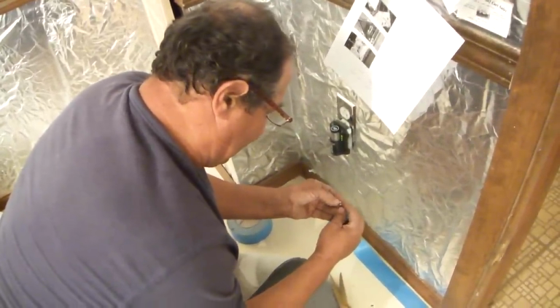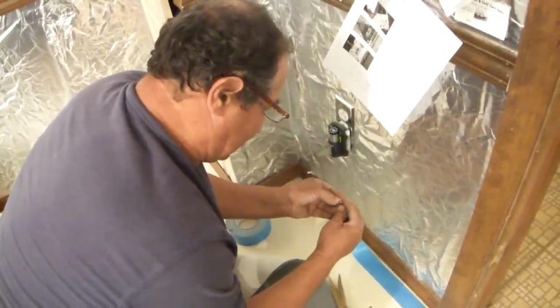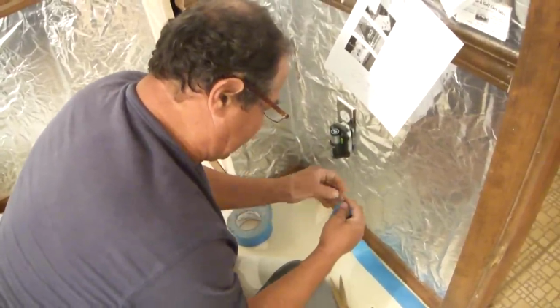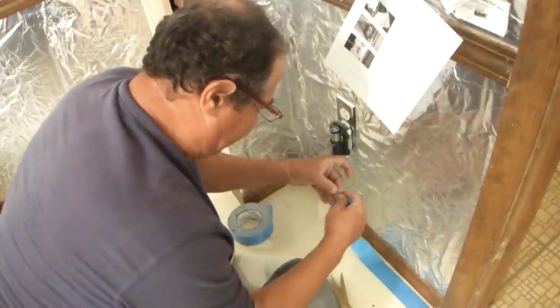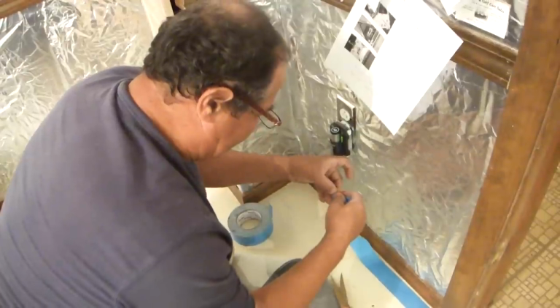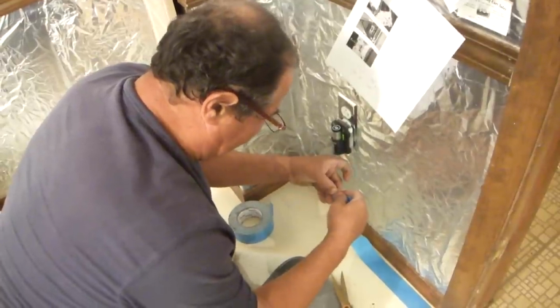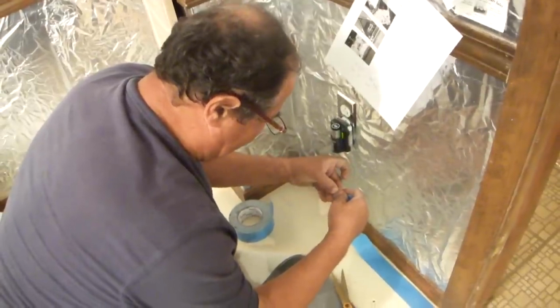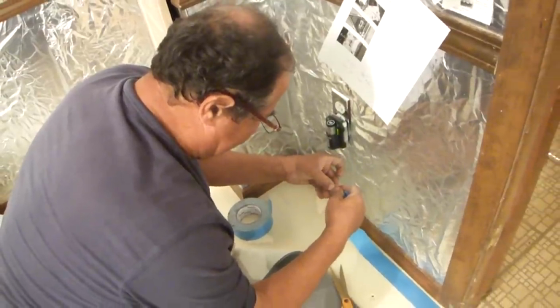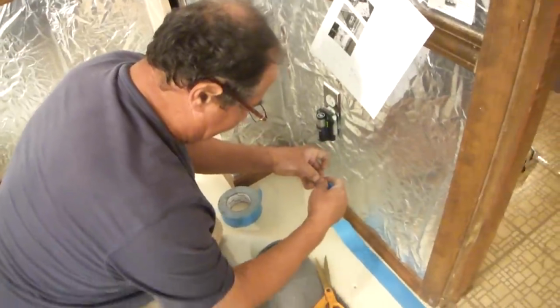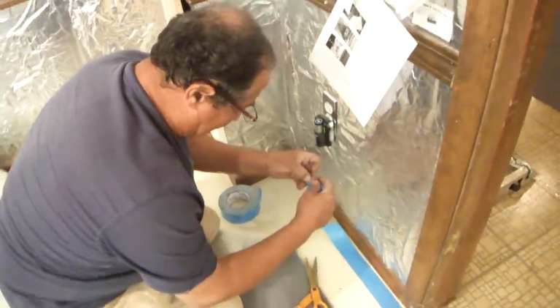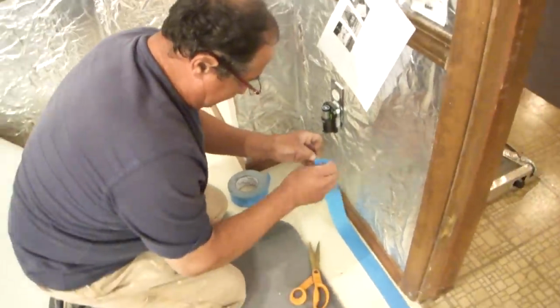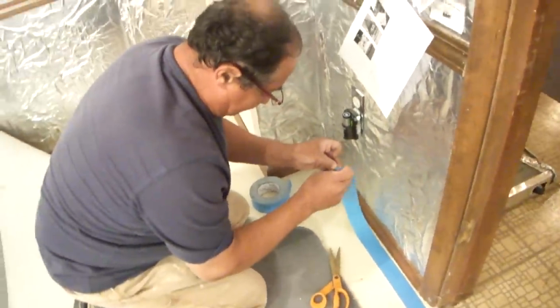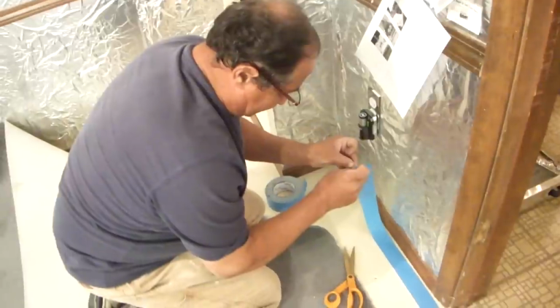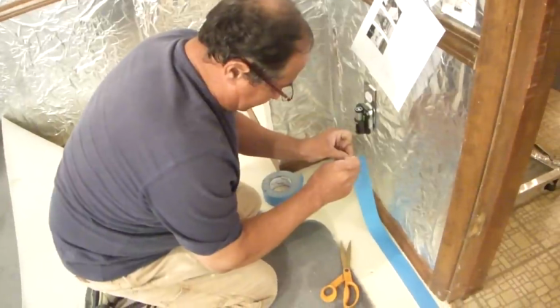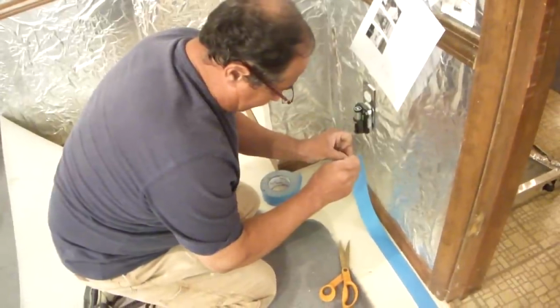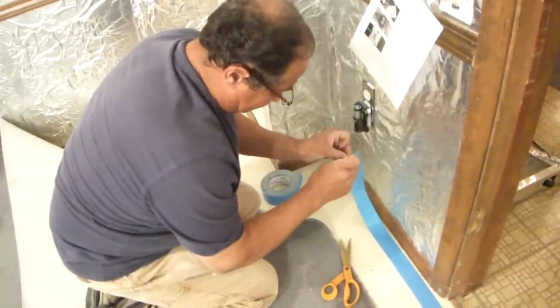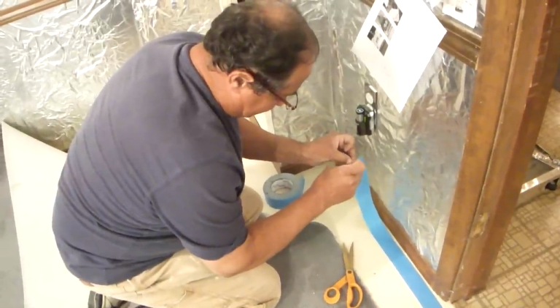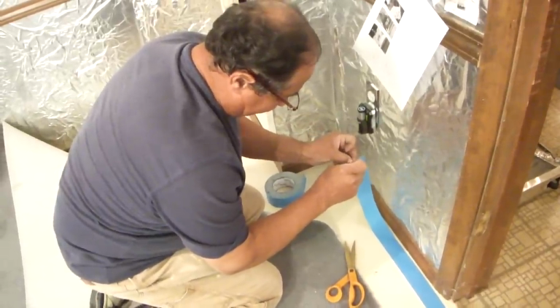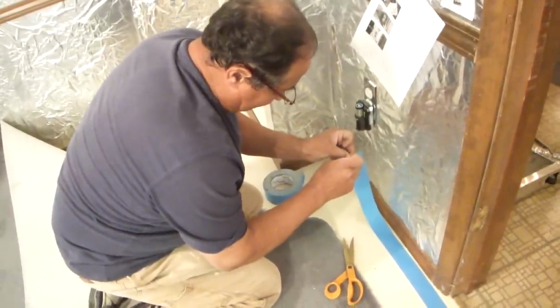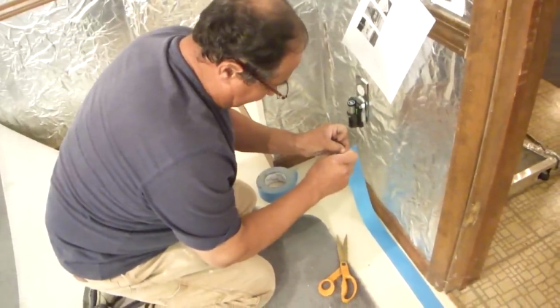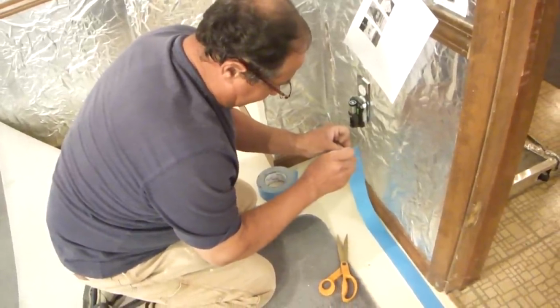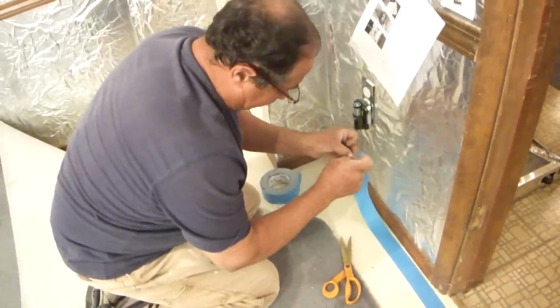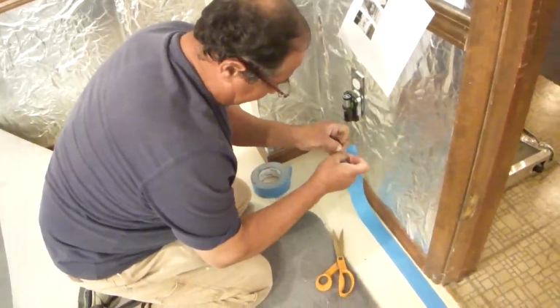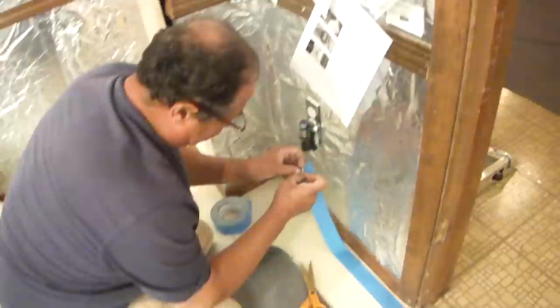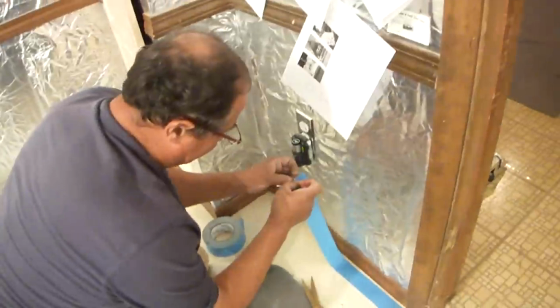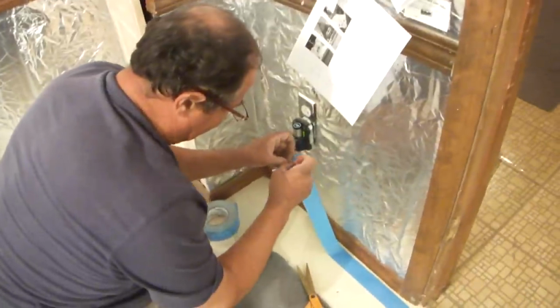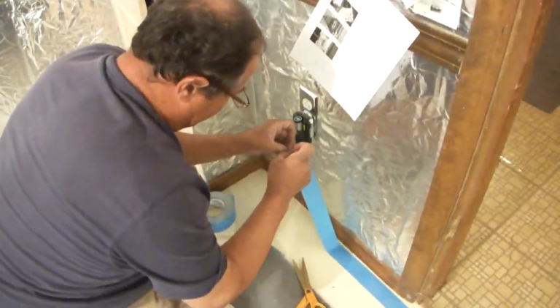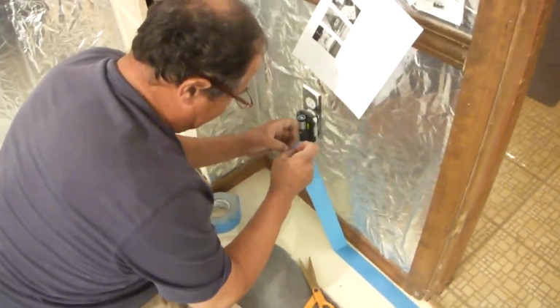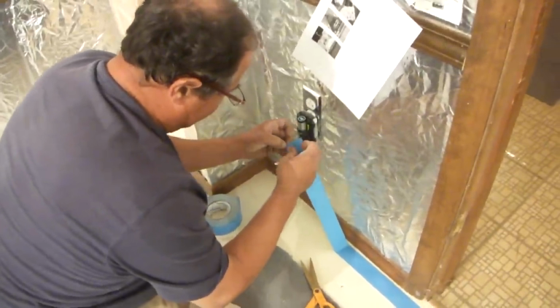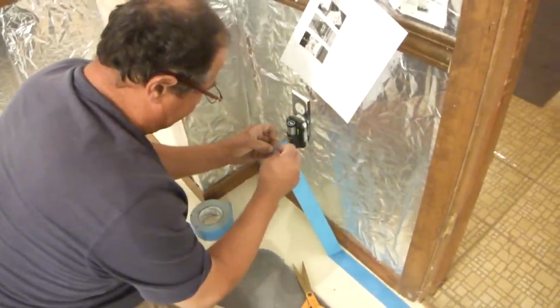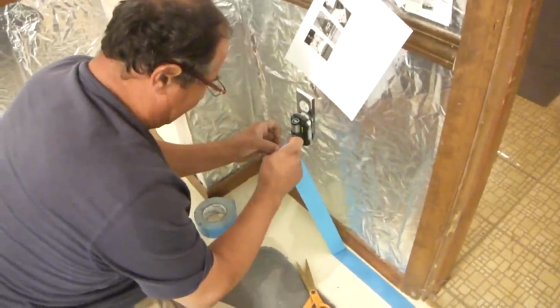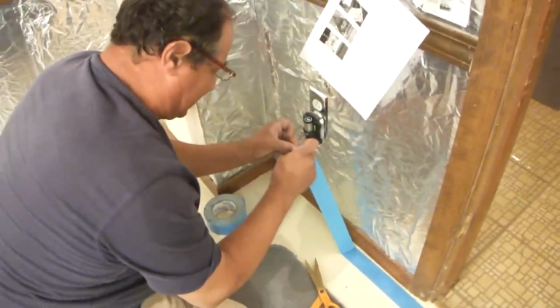This is double-face tape. You can buy it at your home supply stores or at any carpeting place, but it's not extremely cheap.